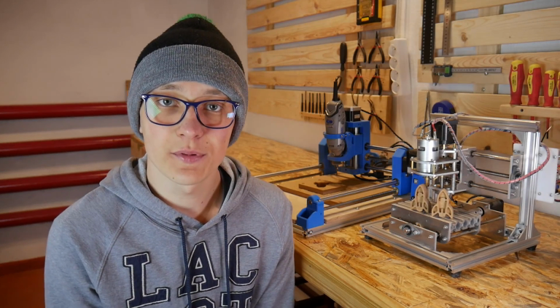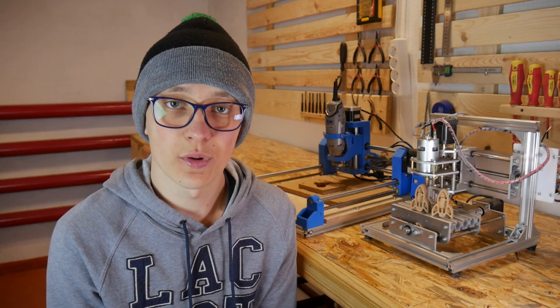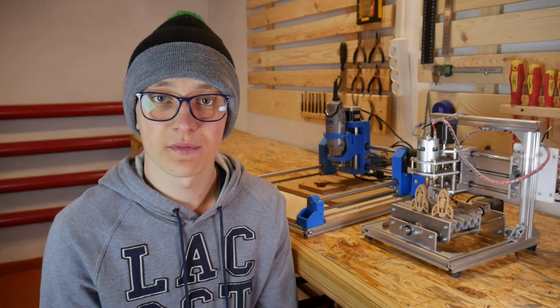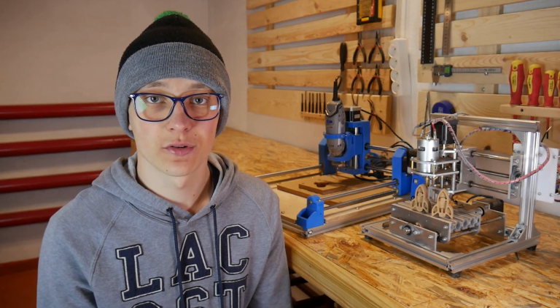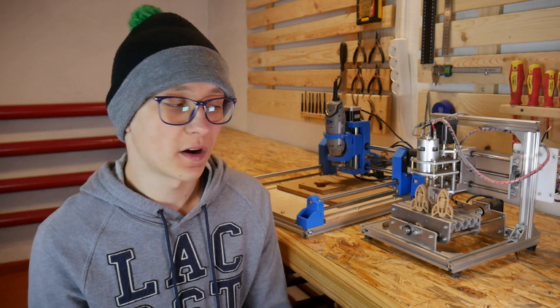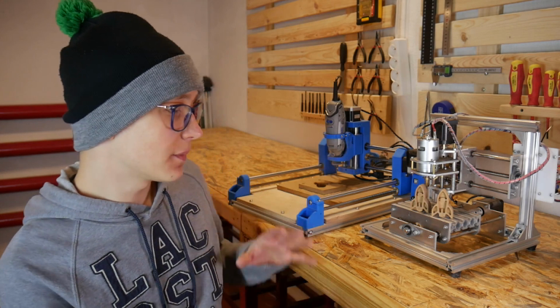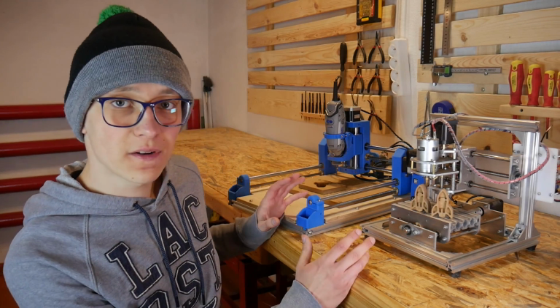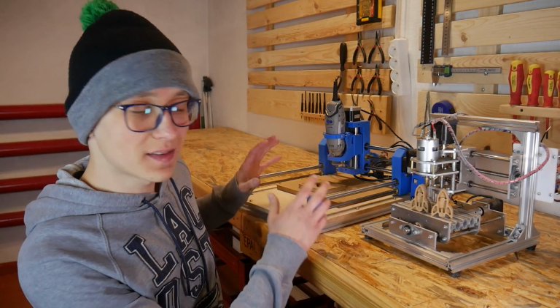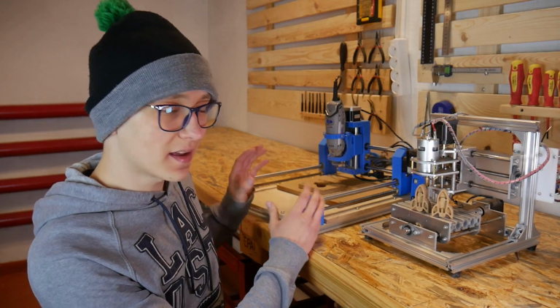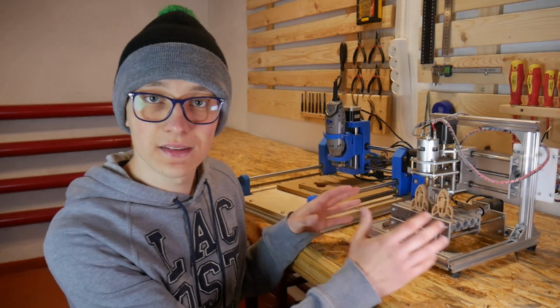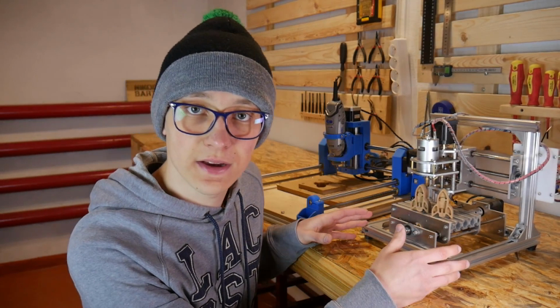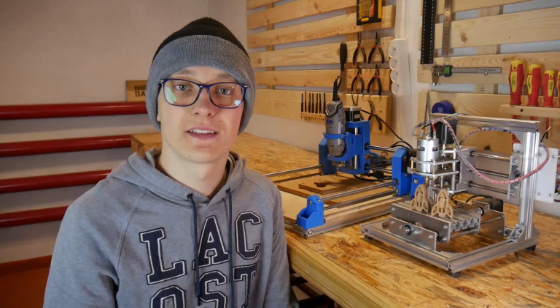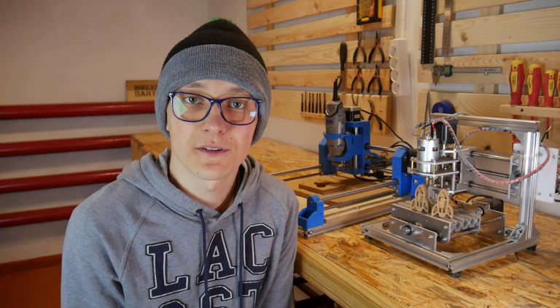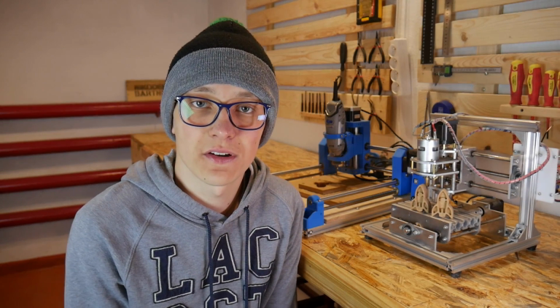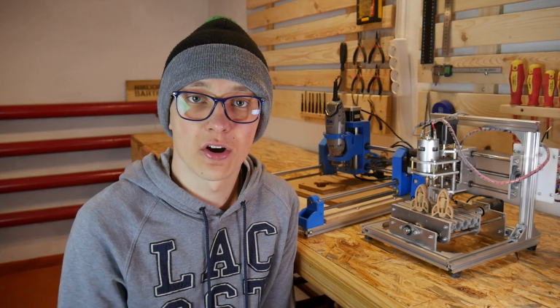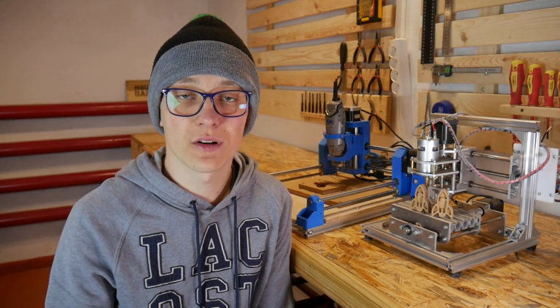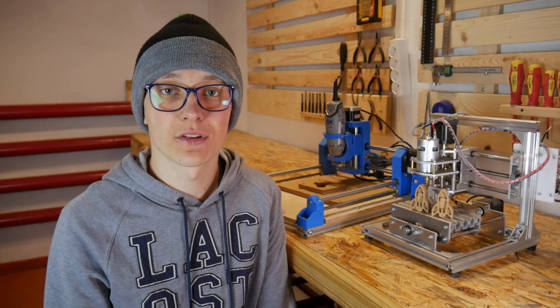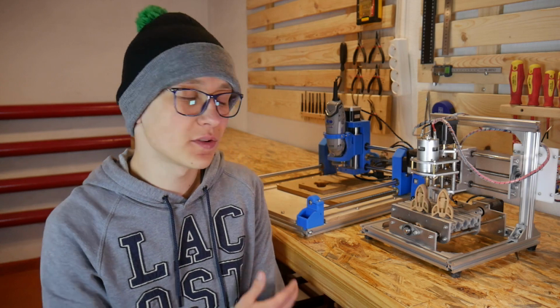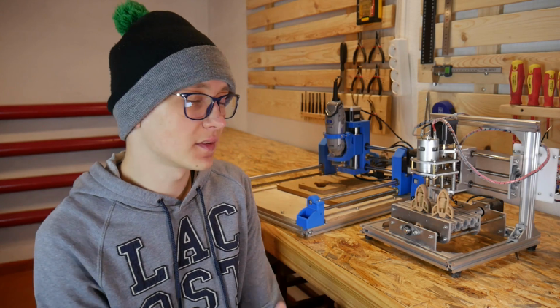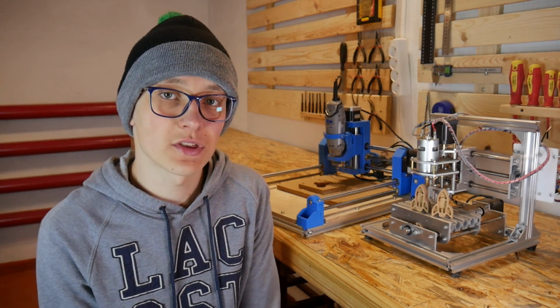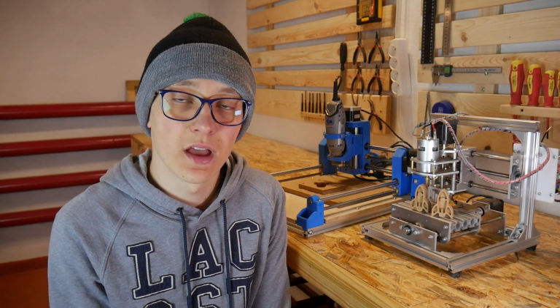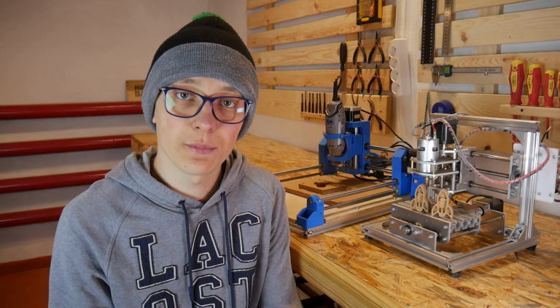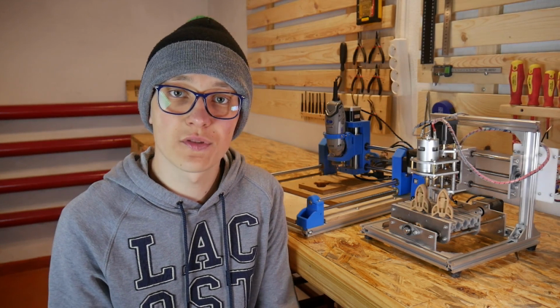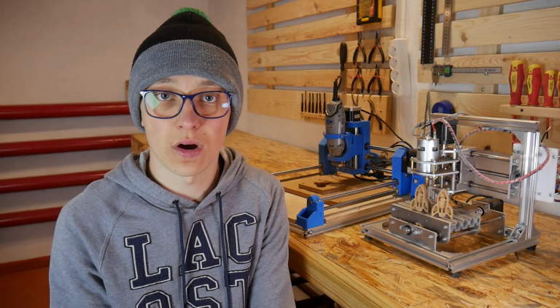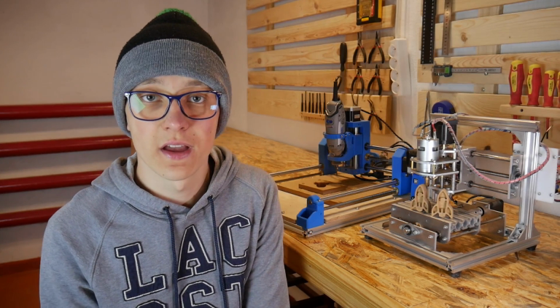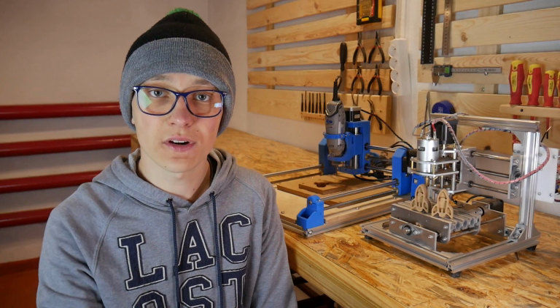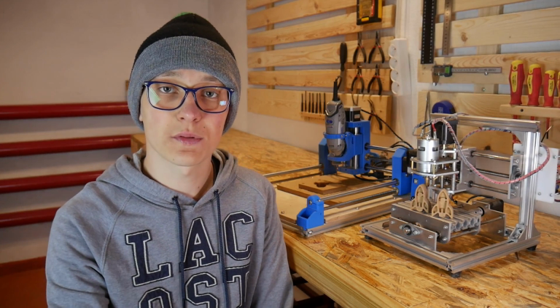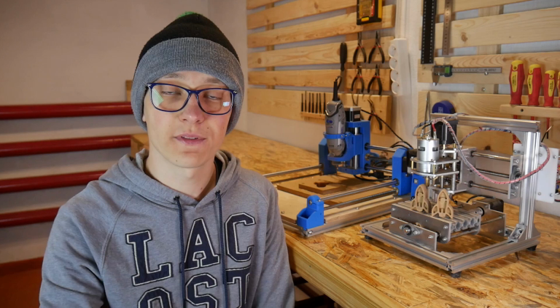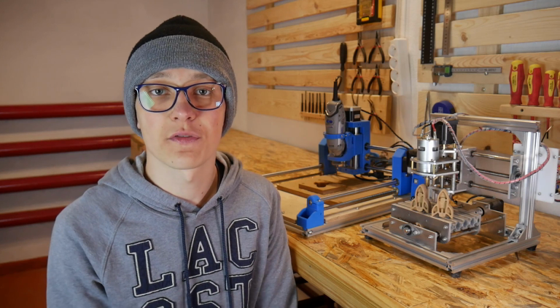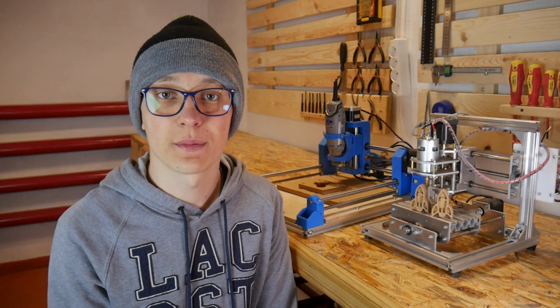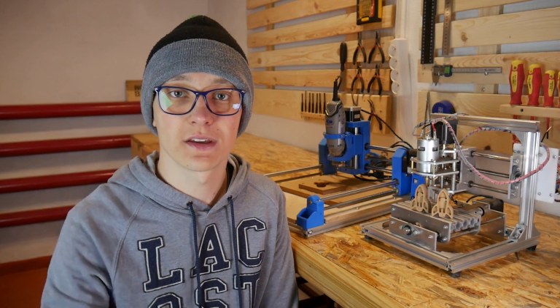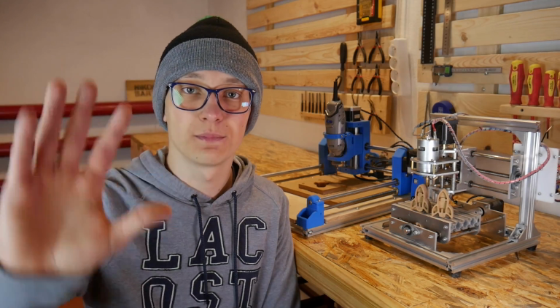It's up to you what type of machine you prefer. The main difference is size and the ease-of-build factor. That's it for this video — I hope this comparison of entry-level CNC machines will help you choose your own. Don't forget to subscribe, thank you very much for watching, happy making, bye!